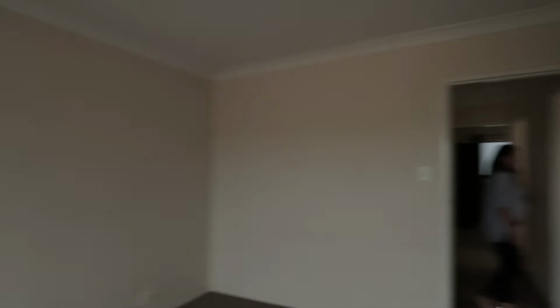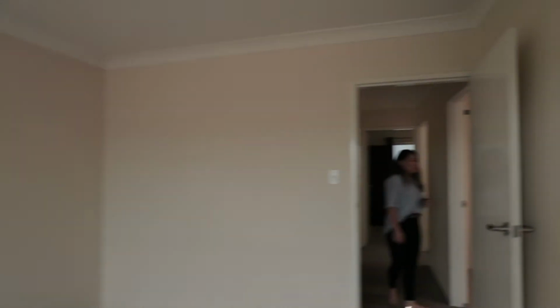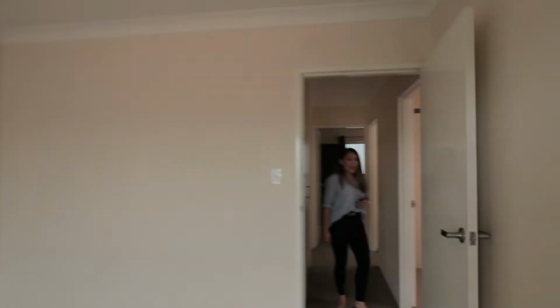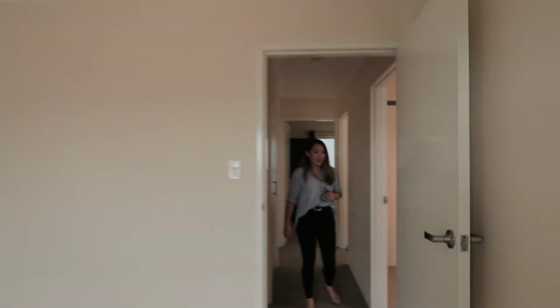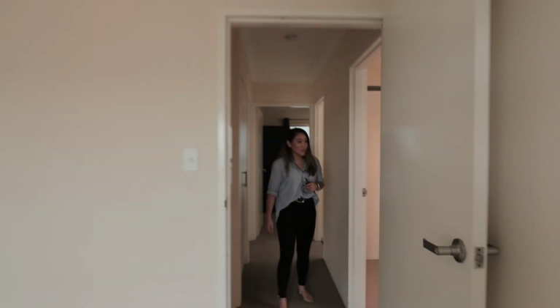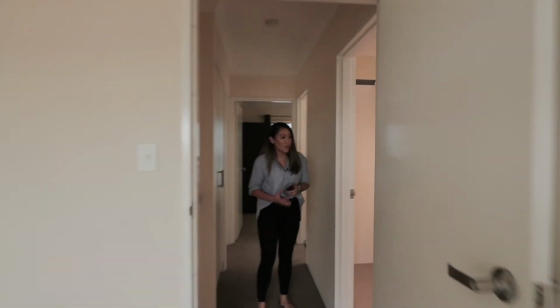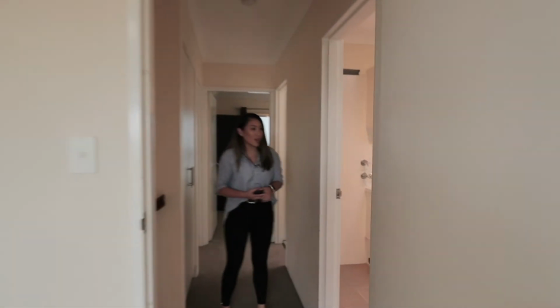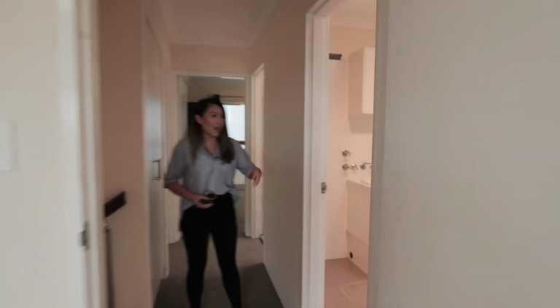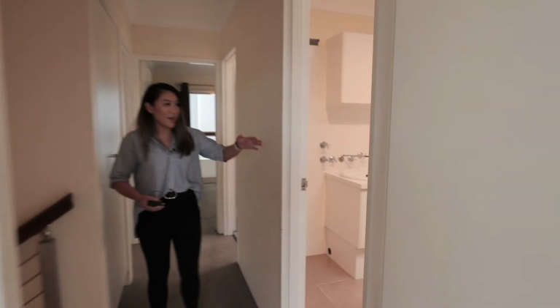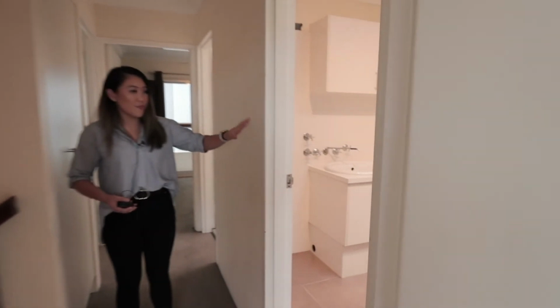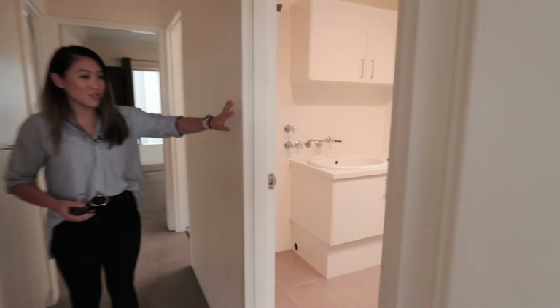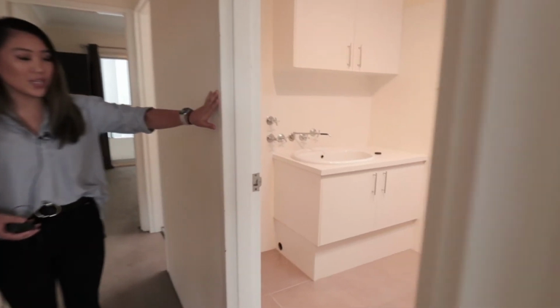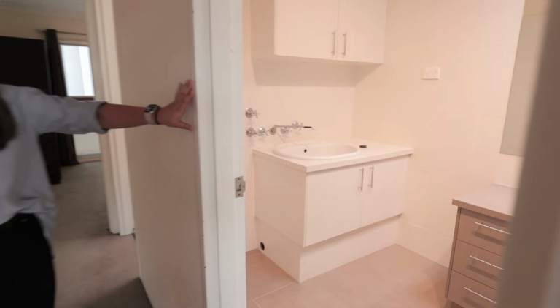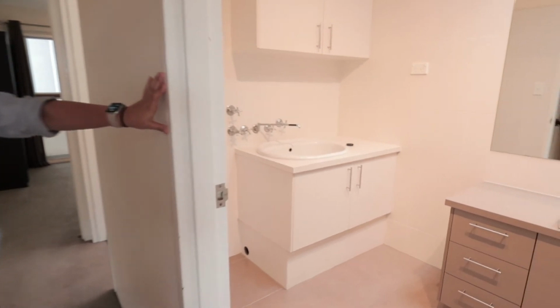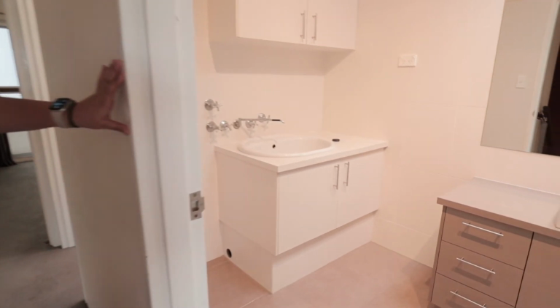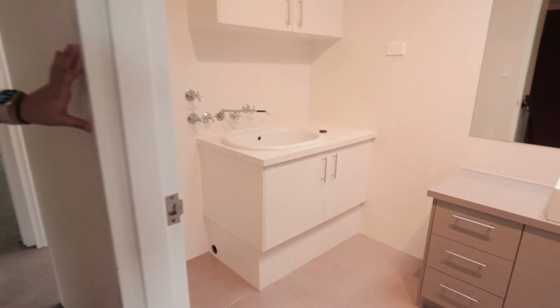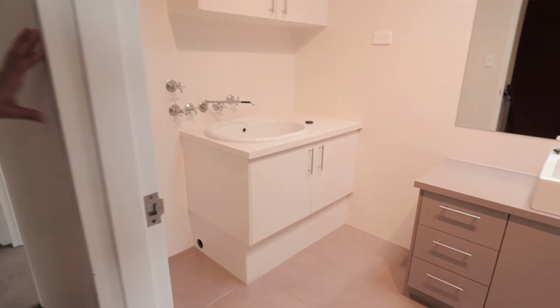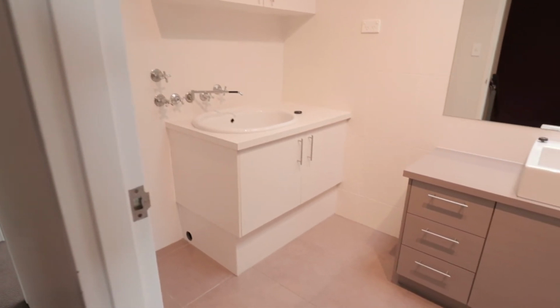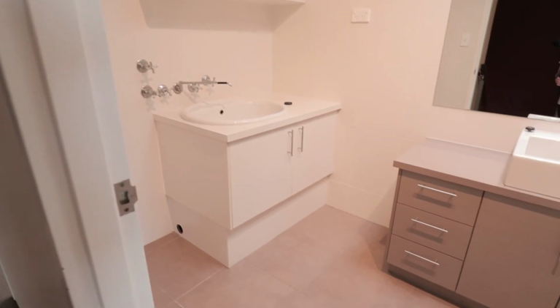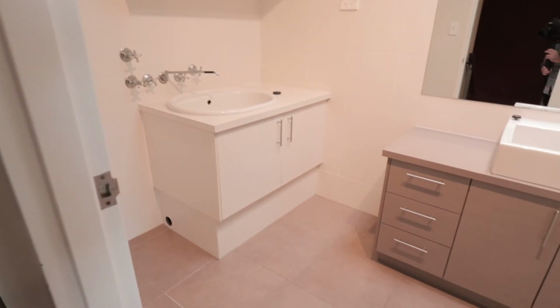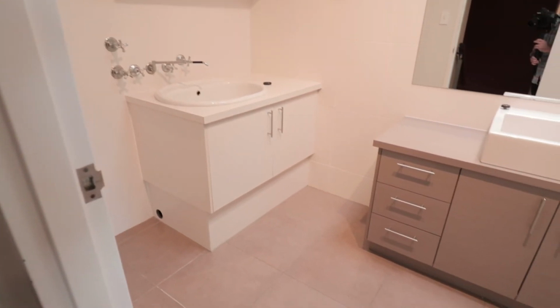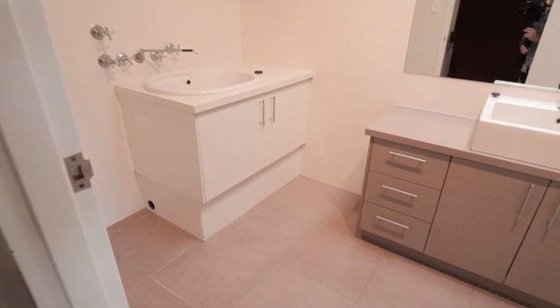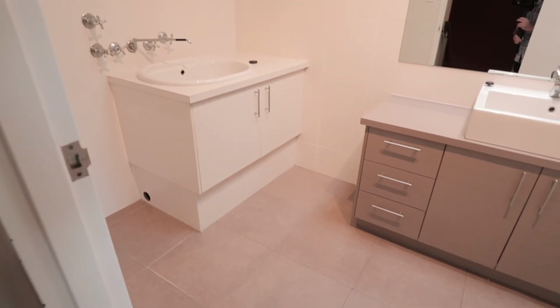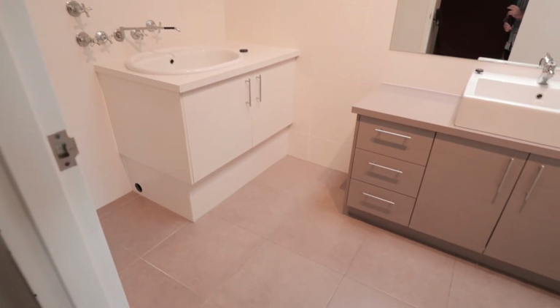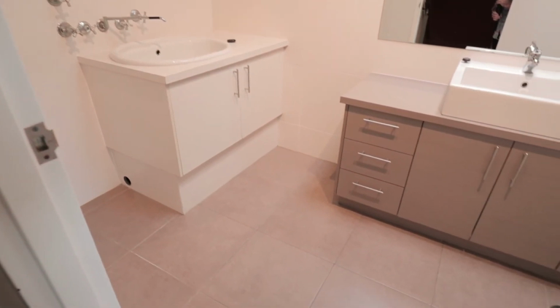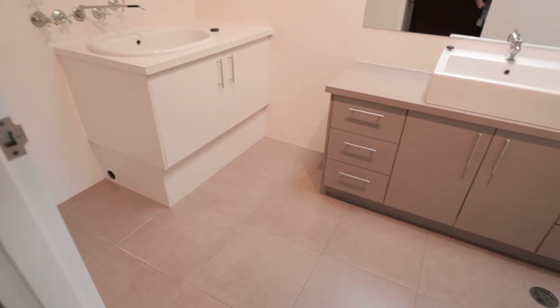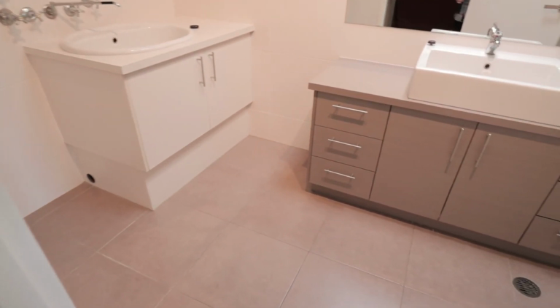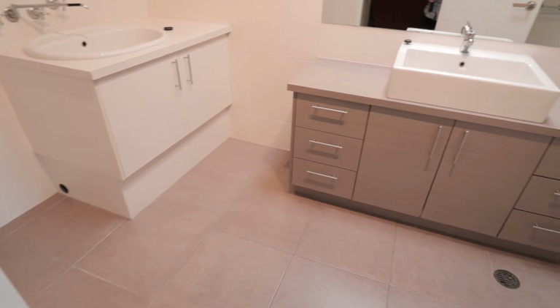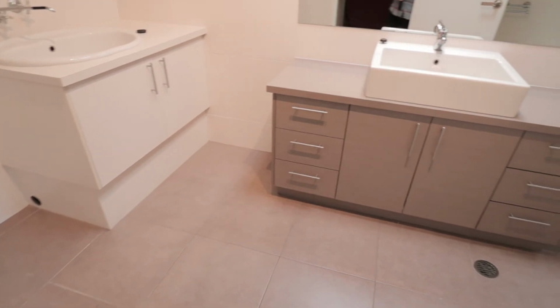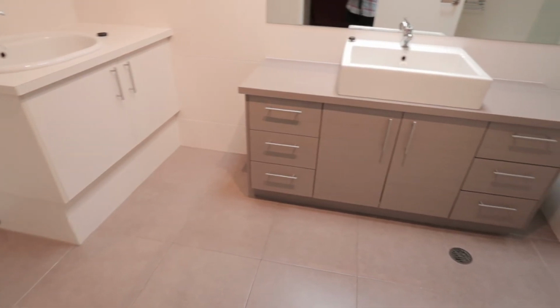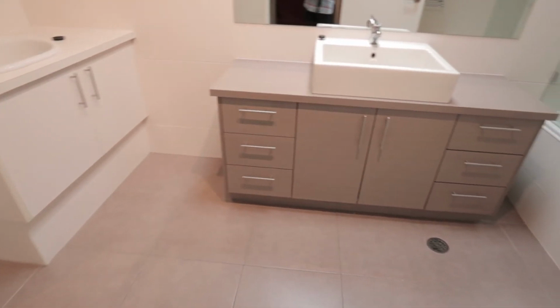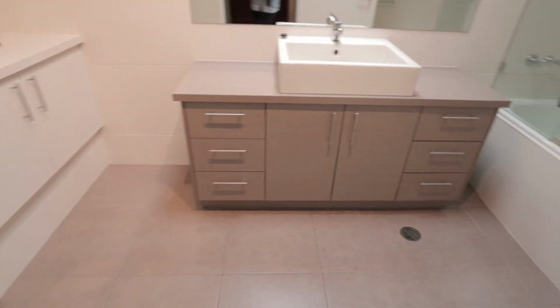As we head out from this room, we've got our bathroom, toilet, and laundry — really big, generous size — and we've got a bath in there as well.